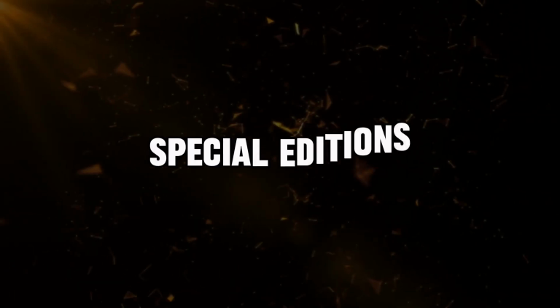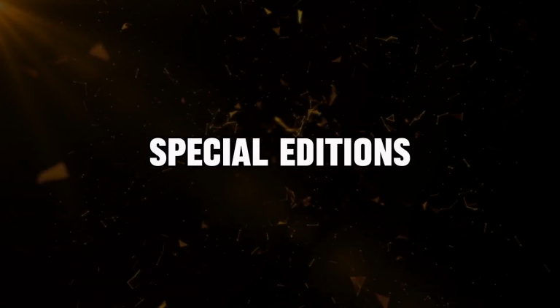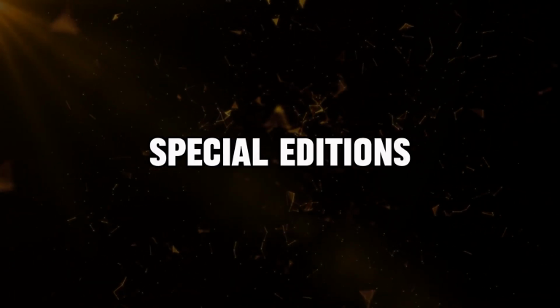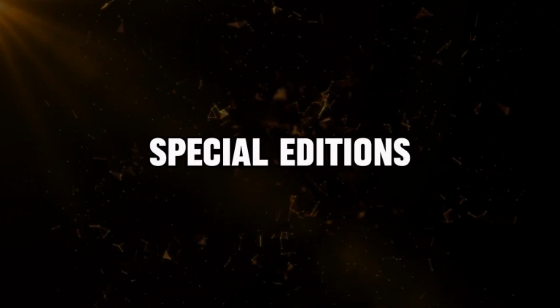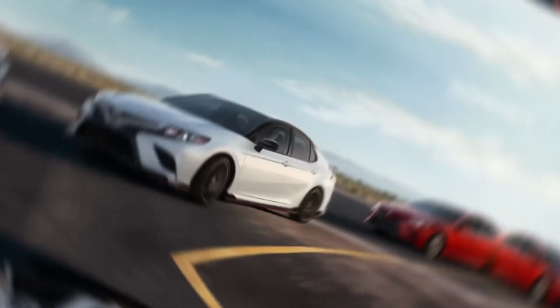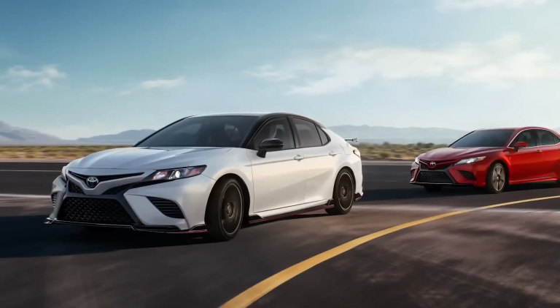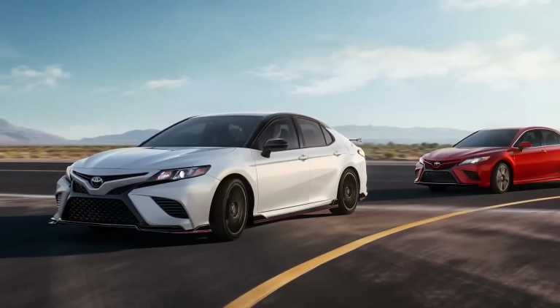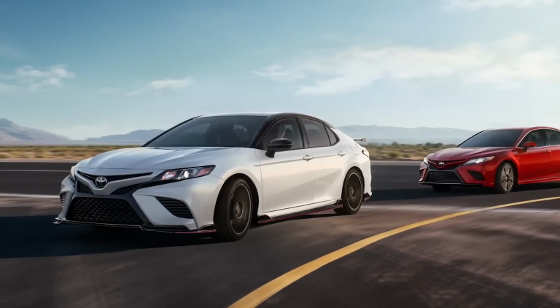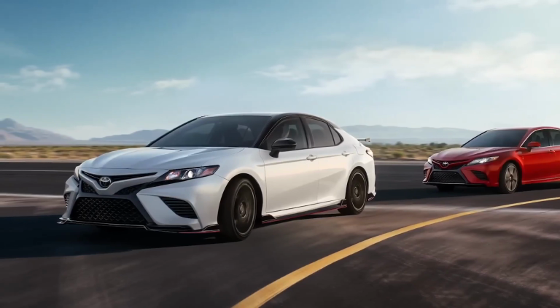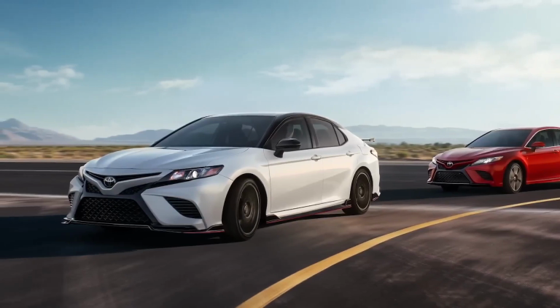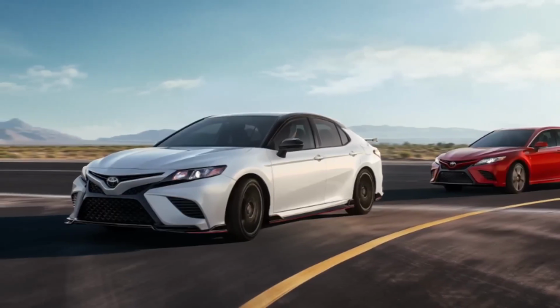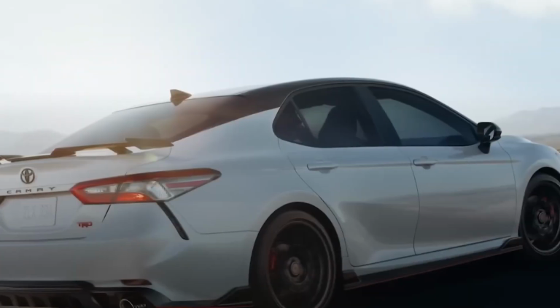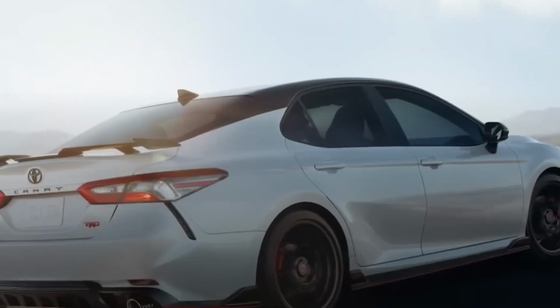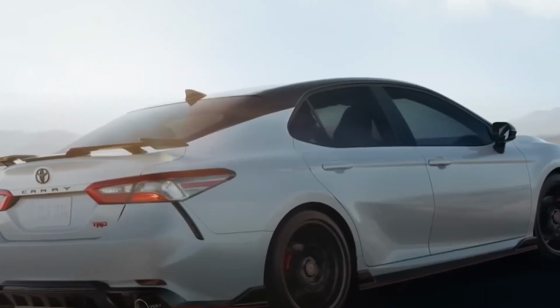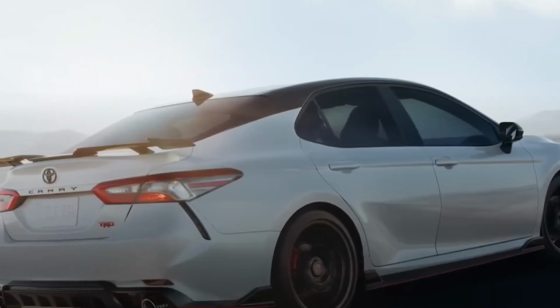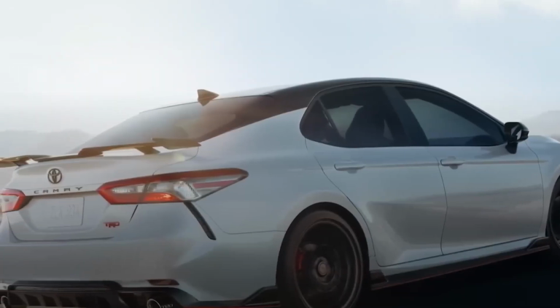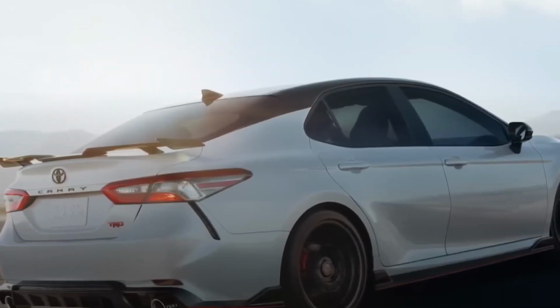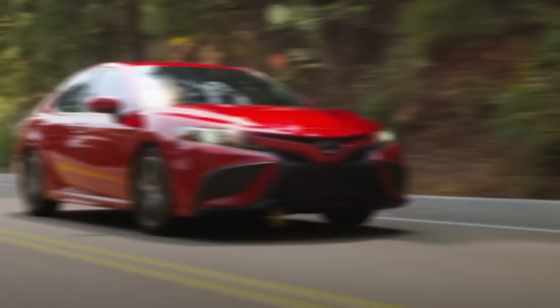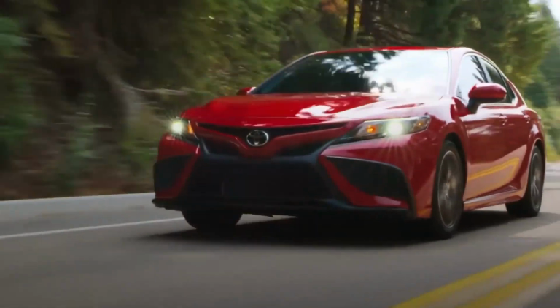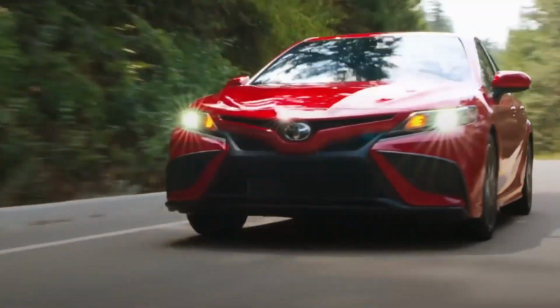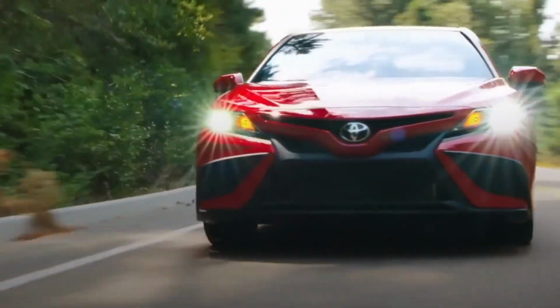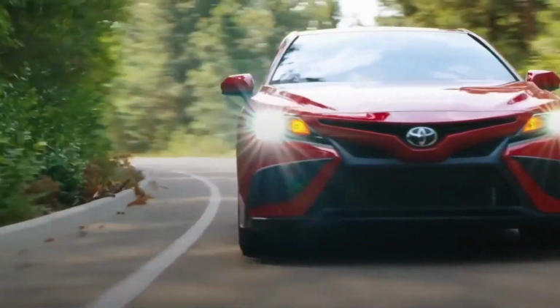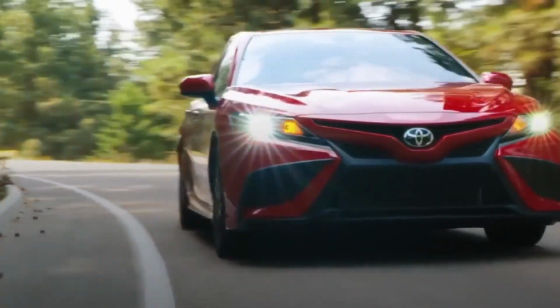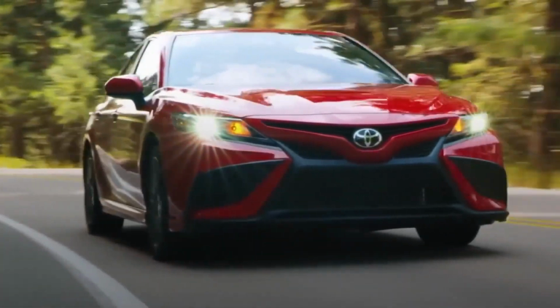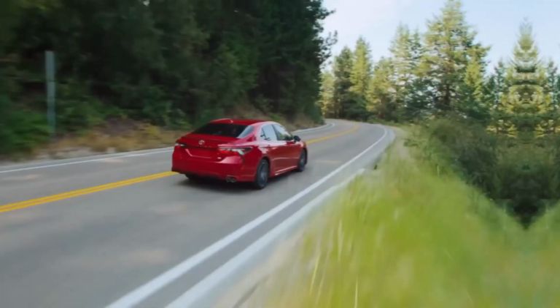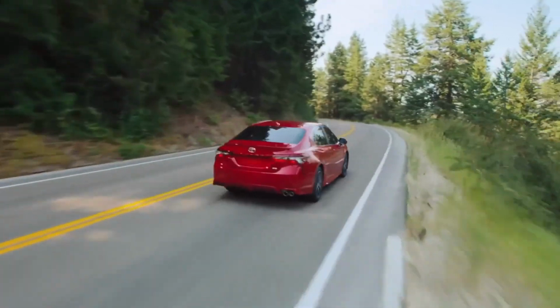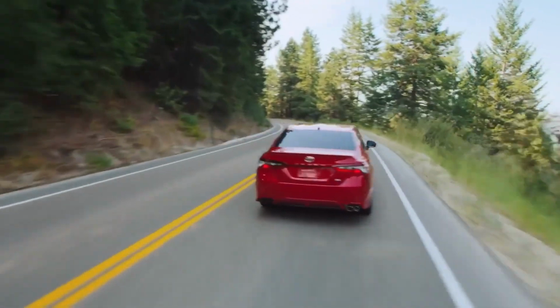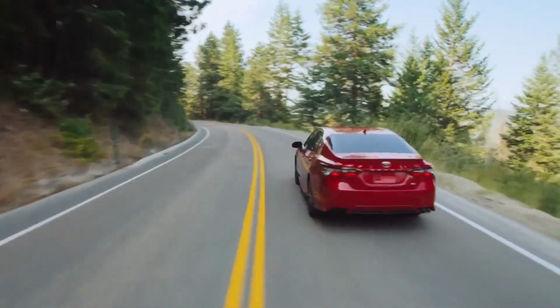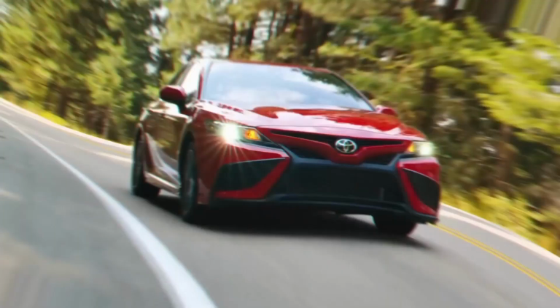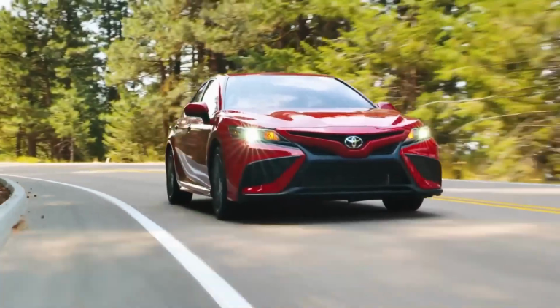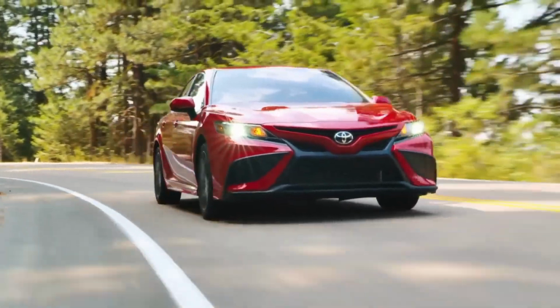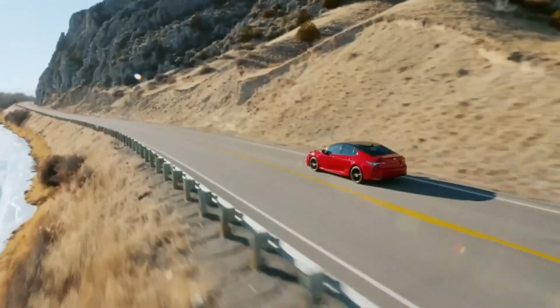For those seeking a more distinctive look, Toyota offers the Camry Hybrid in two special editions: the SE Hybrid Nightshade and the XSE Hybrid. The Nightshade Edition features a sporty appearance with blacked-out accents.